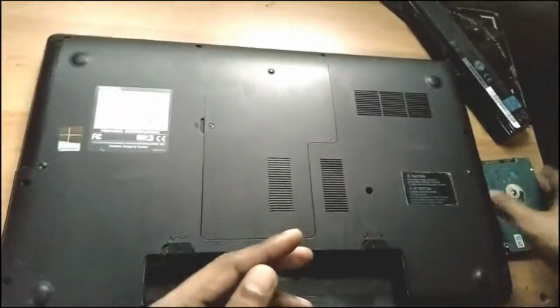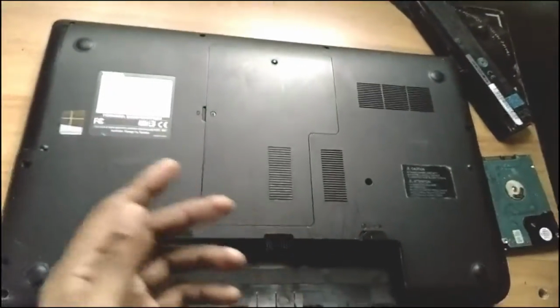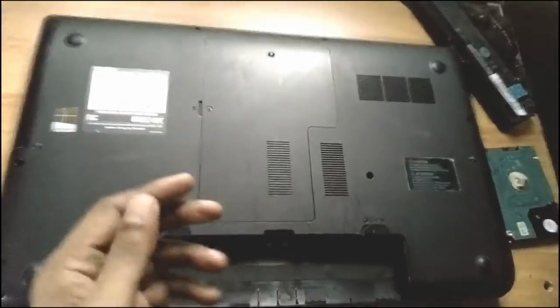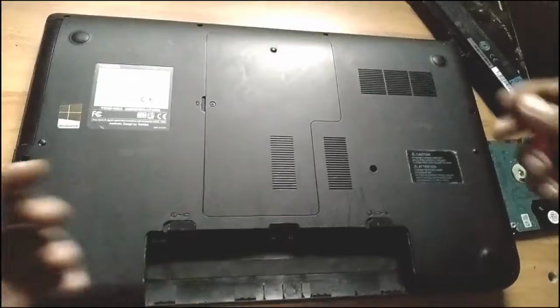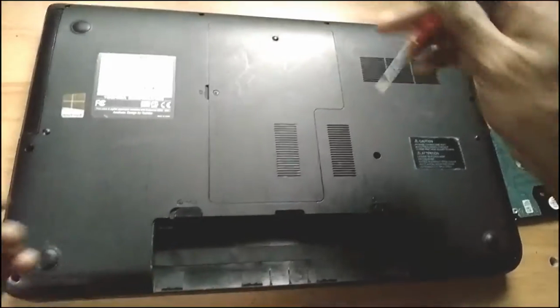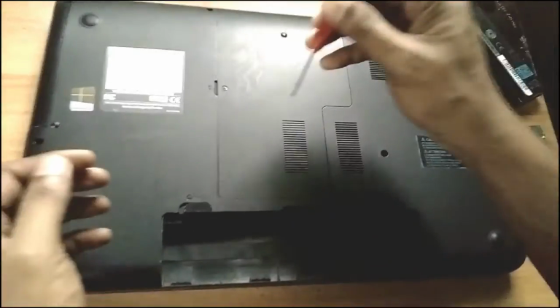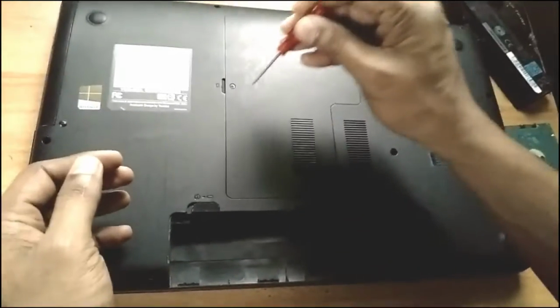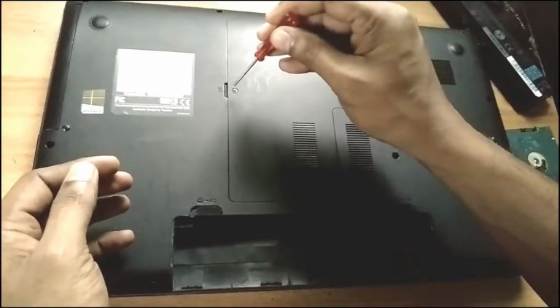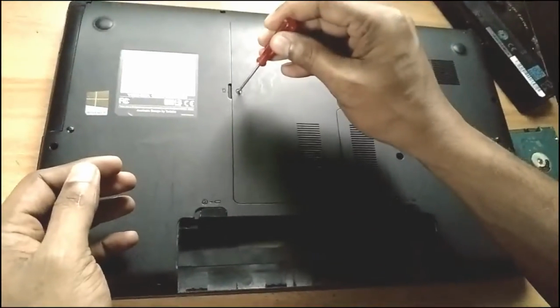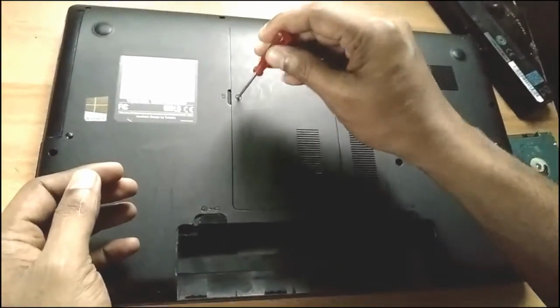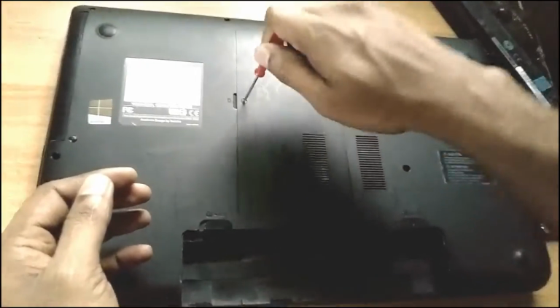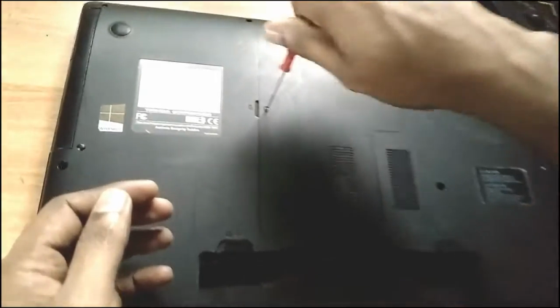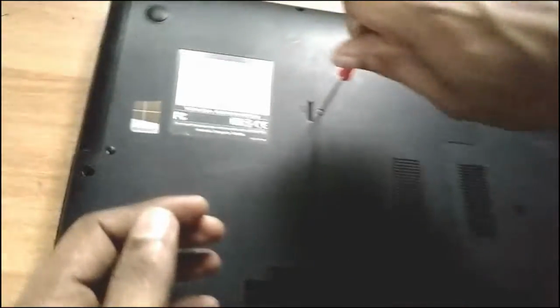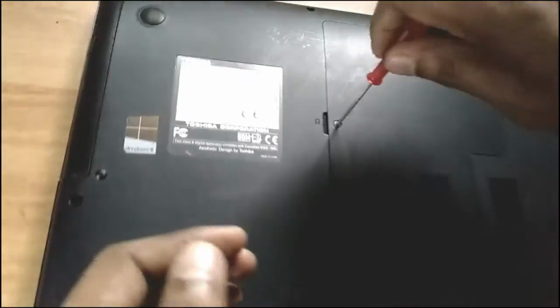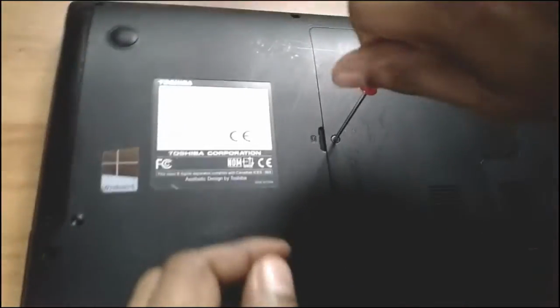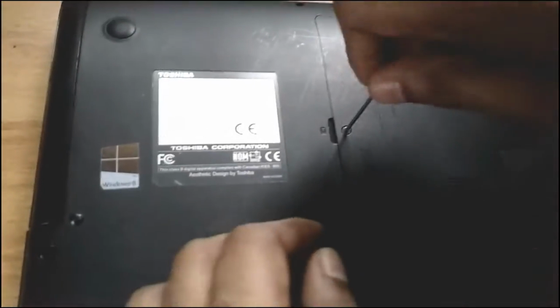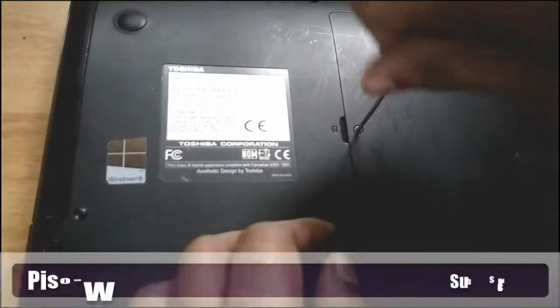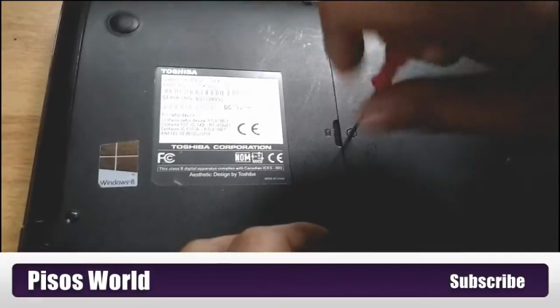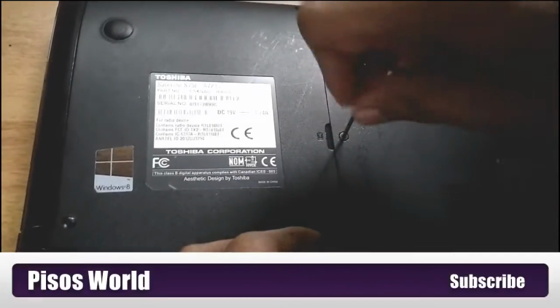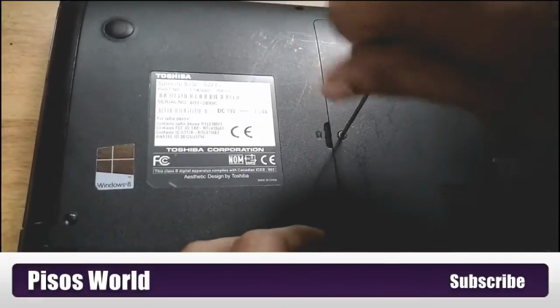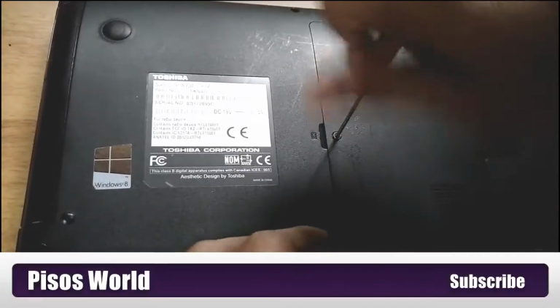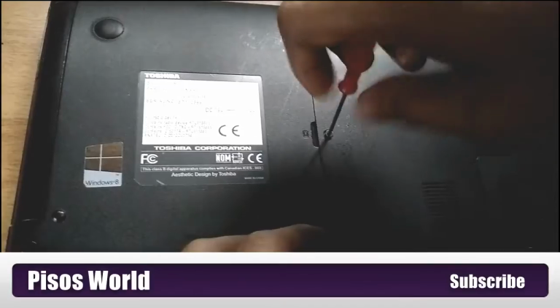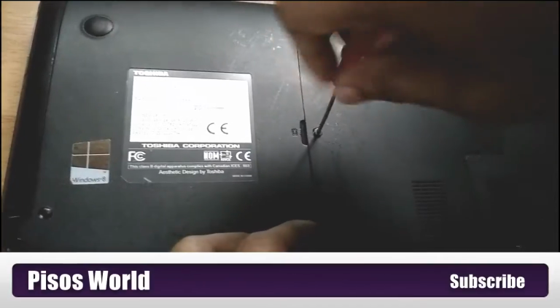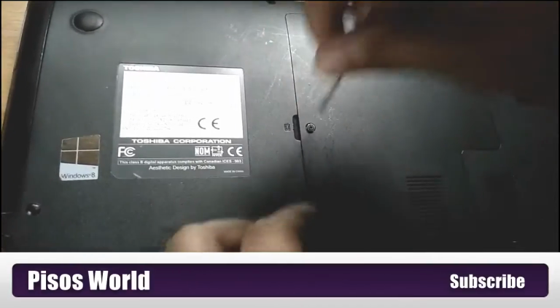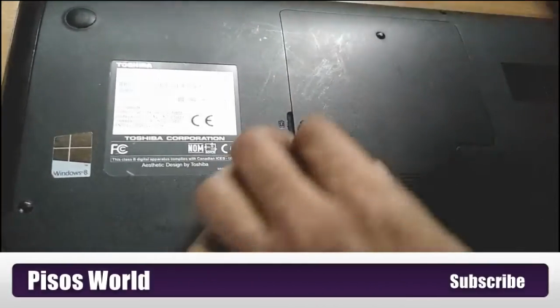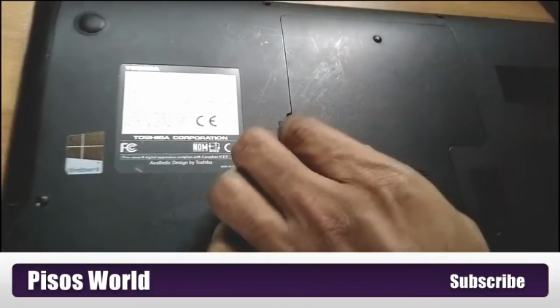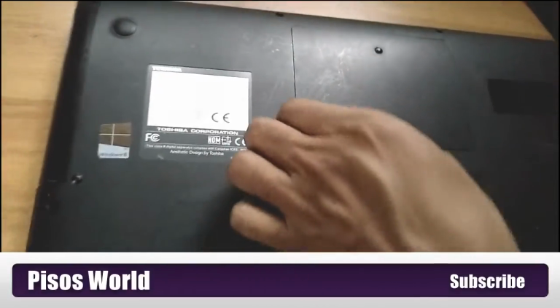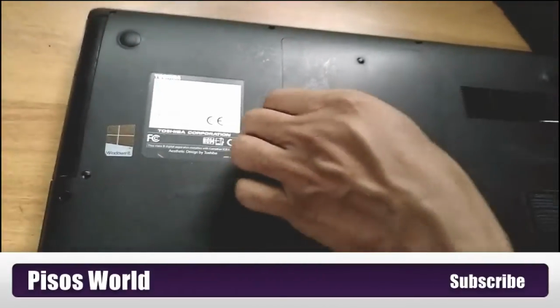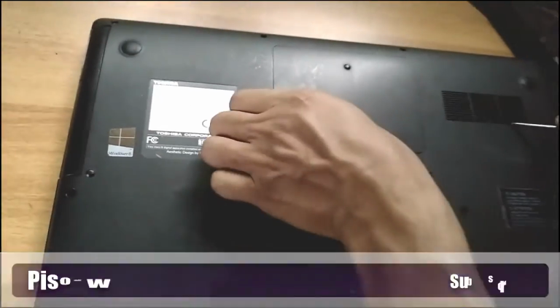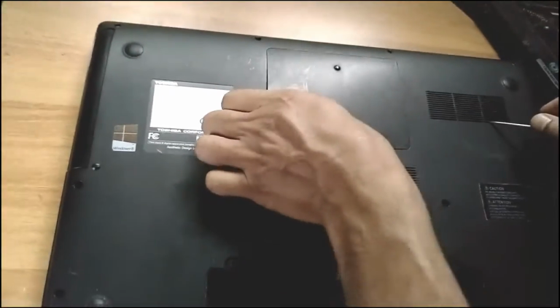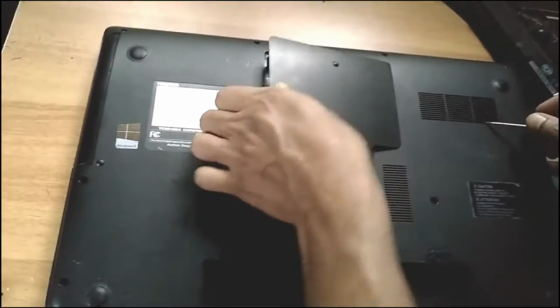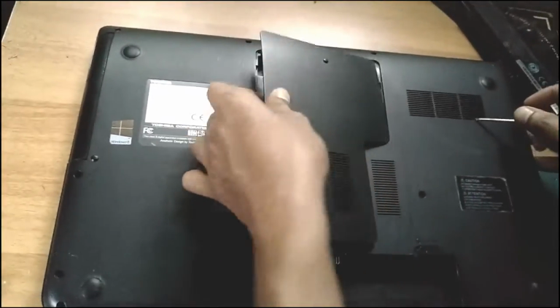Then you have to unscrew this panel. Every laptop has unique panels and screws, so remember that.